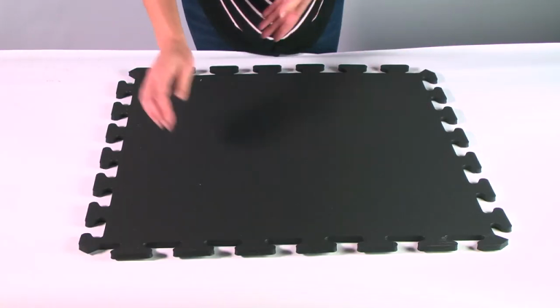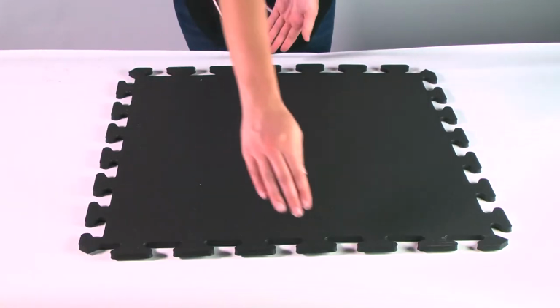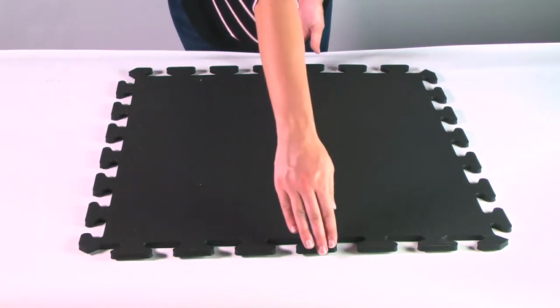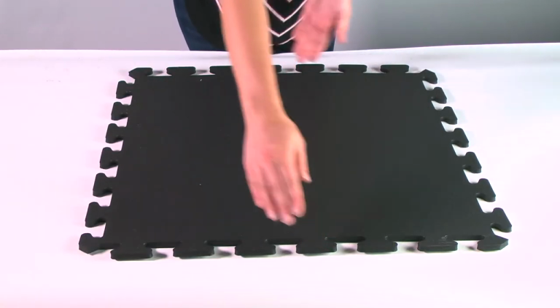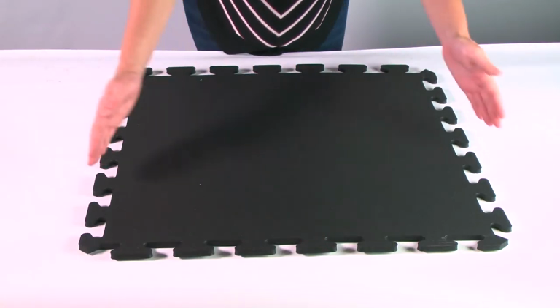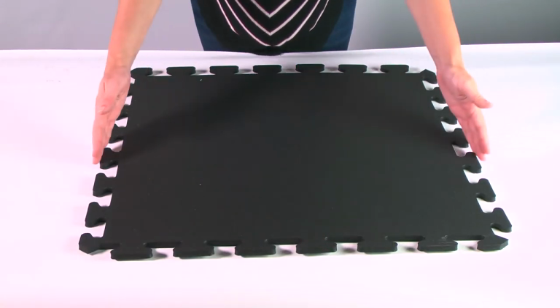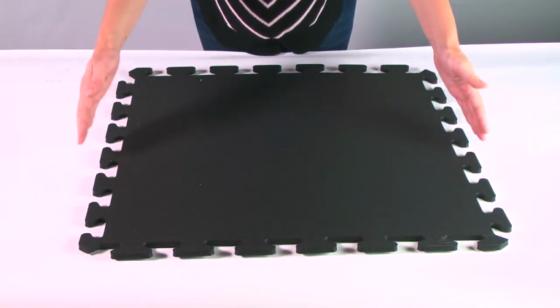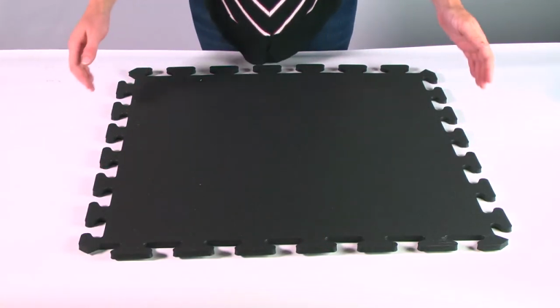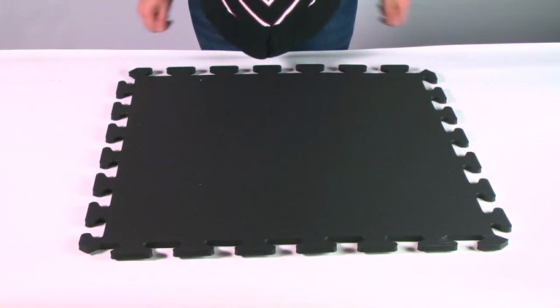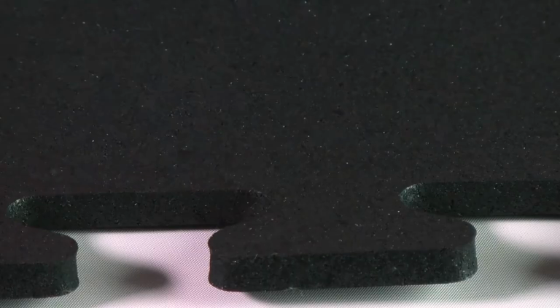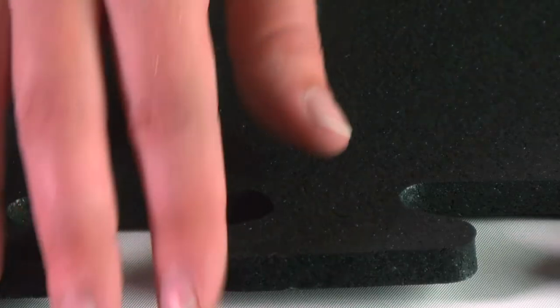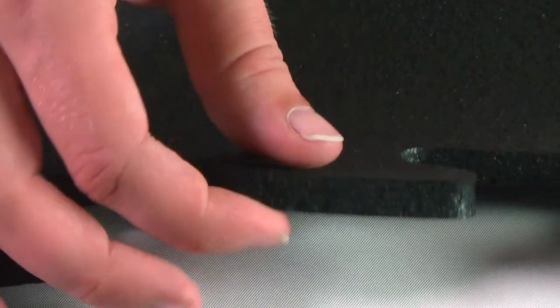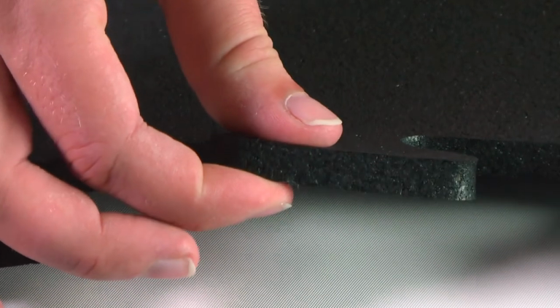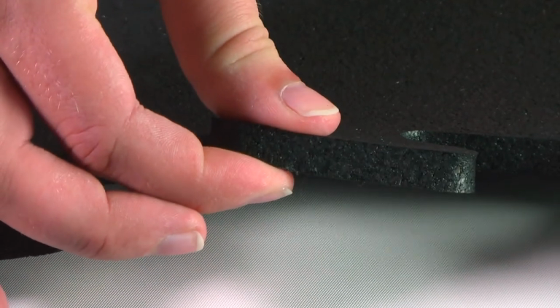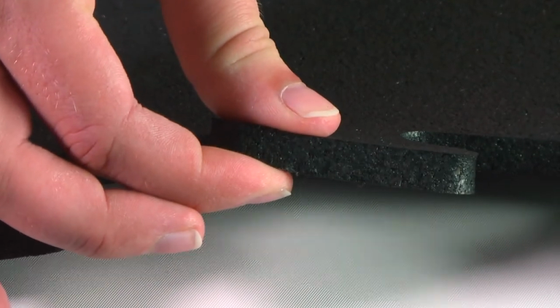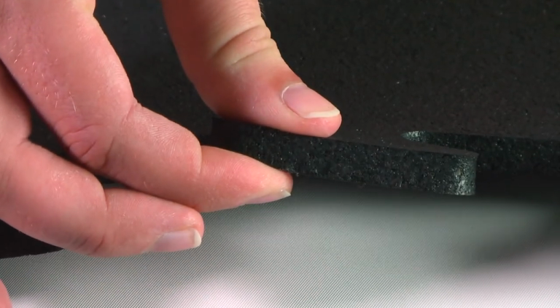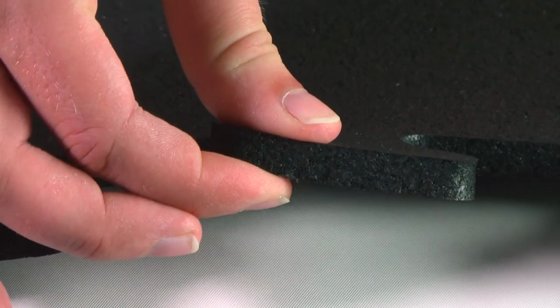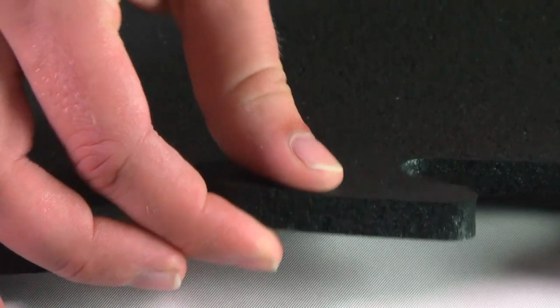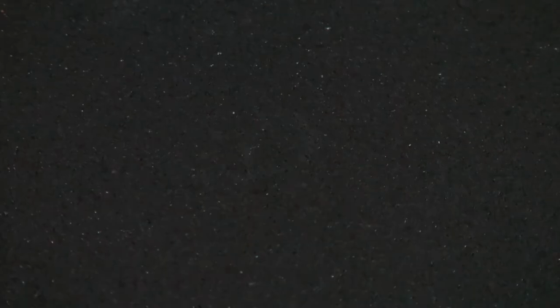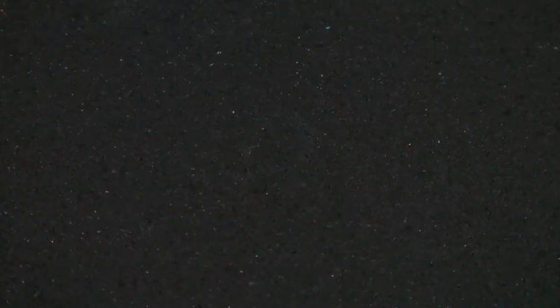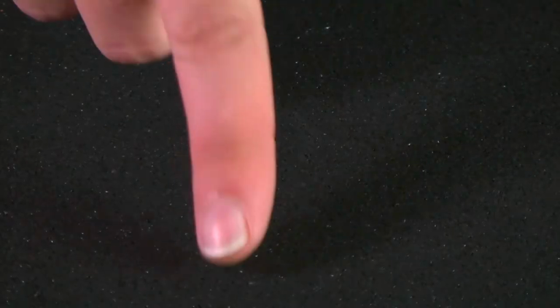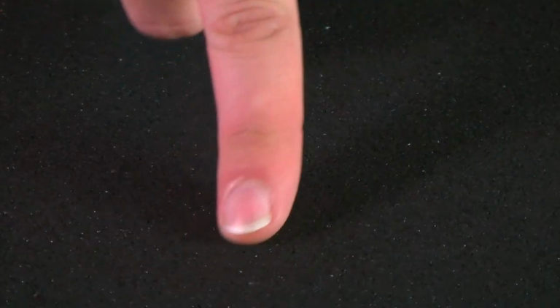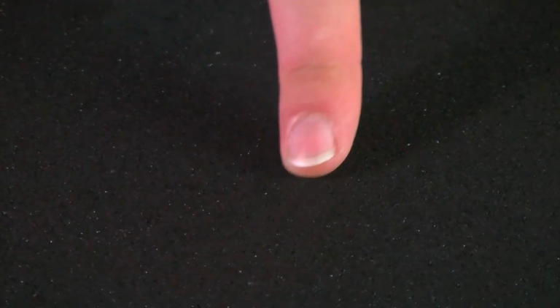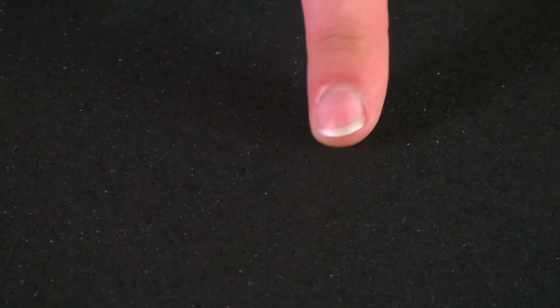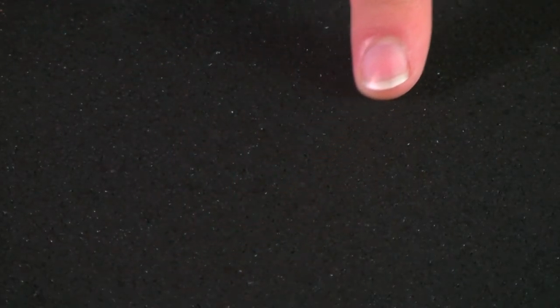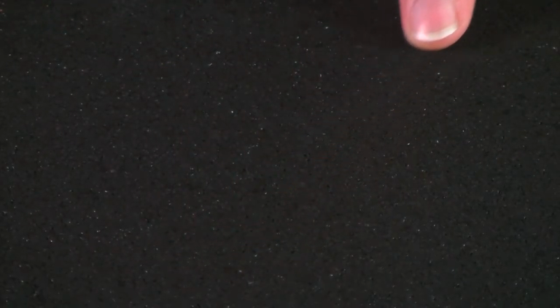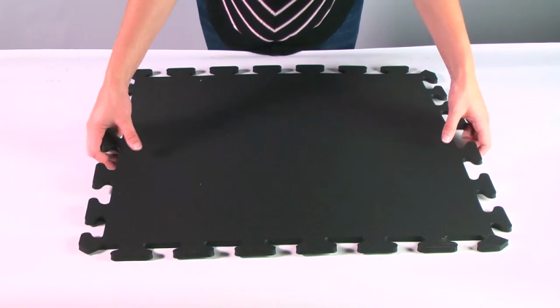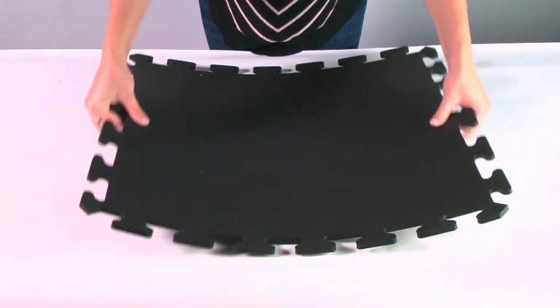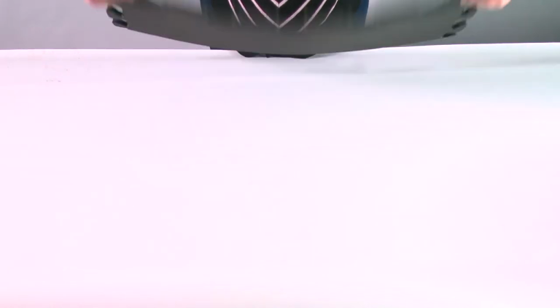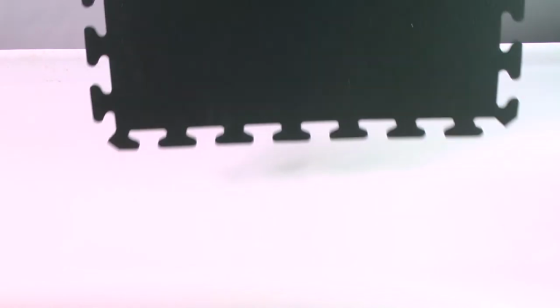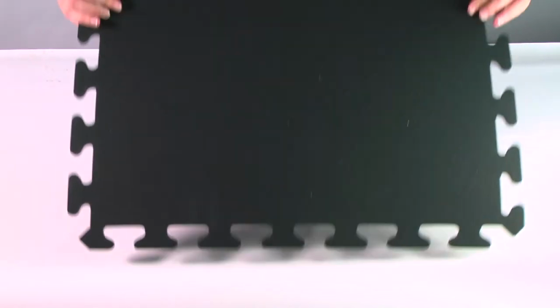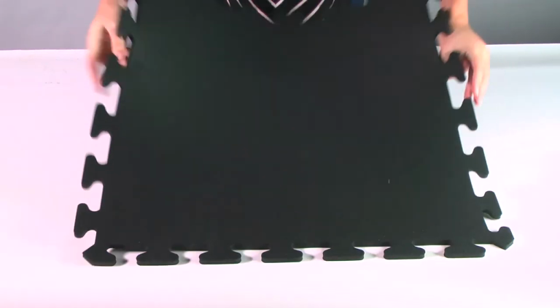This multi-purpose tile is 2 by 2 feet in size and provides 3/8 inch of impact absorption. Among its best features are its solid black color and usage of recycled materials.